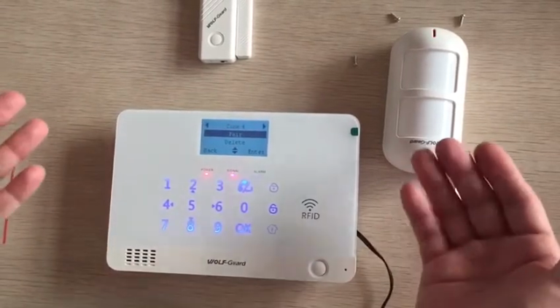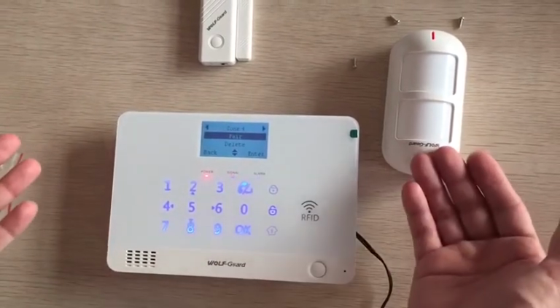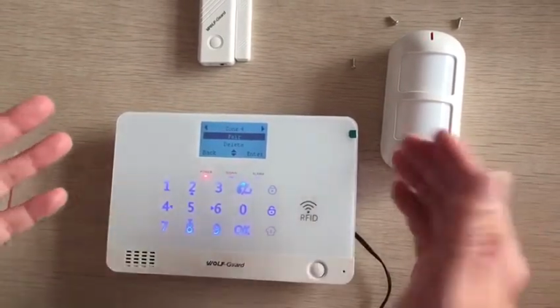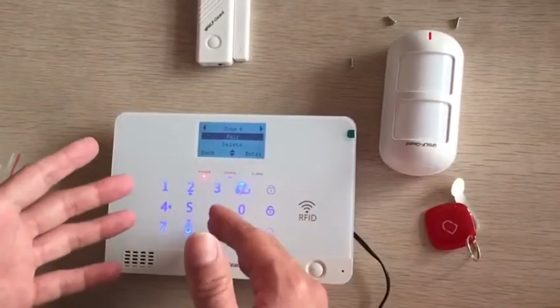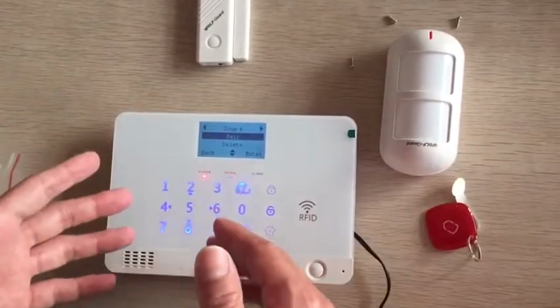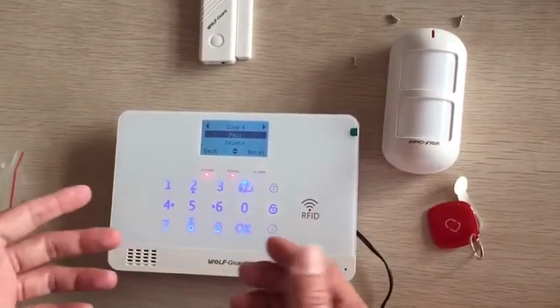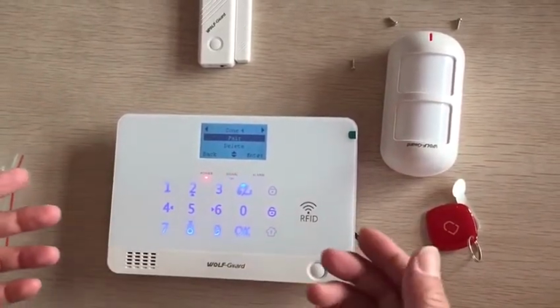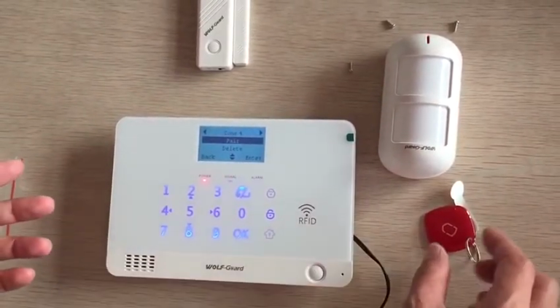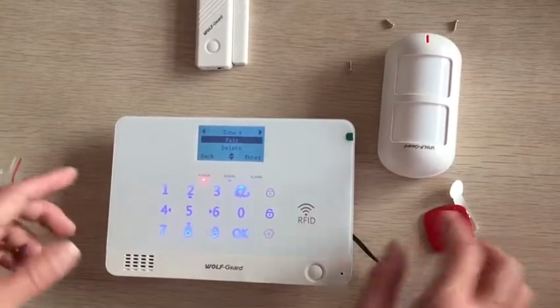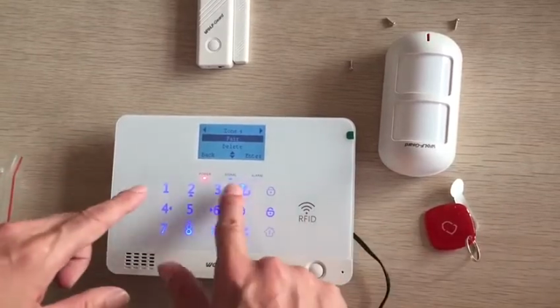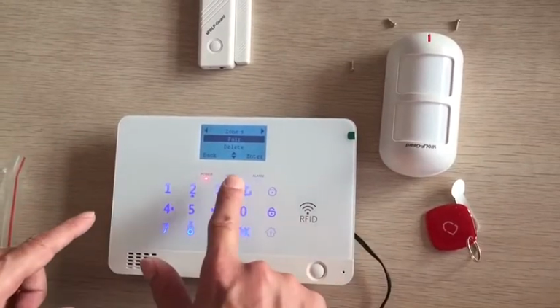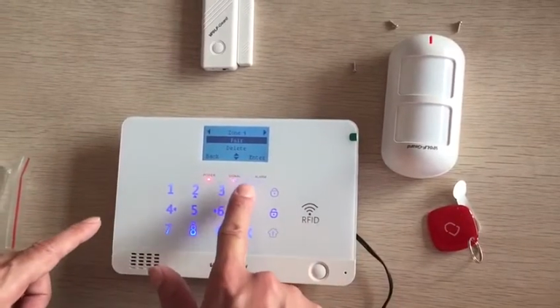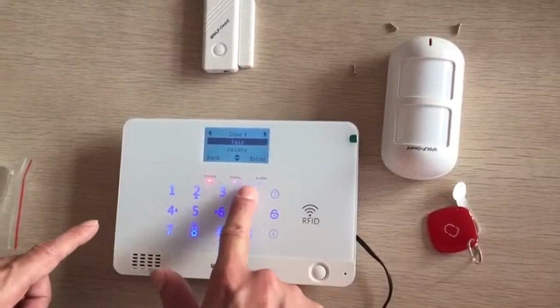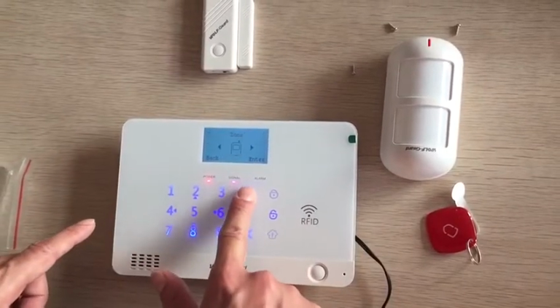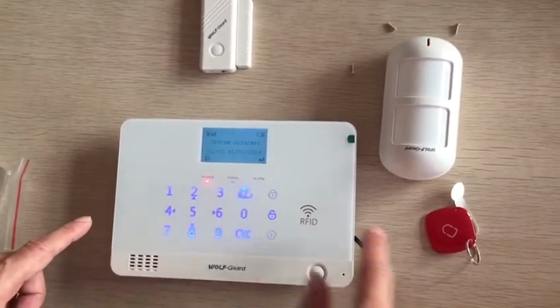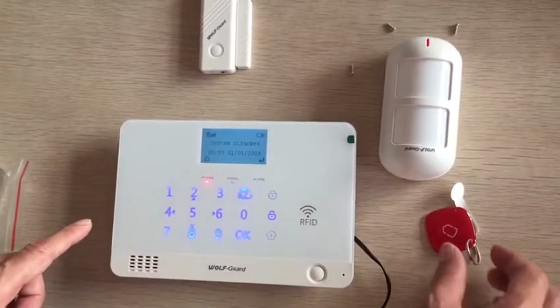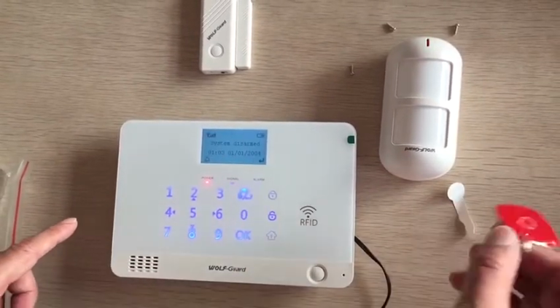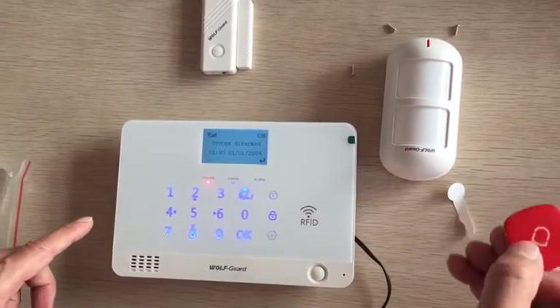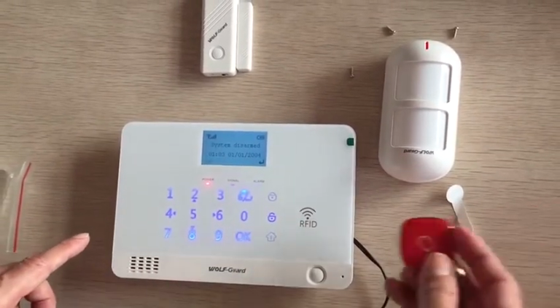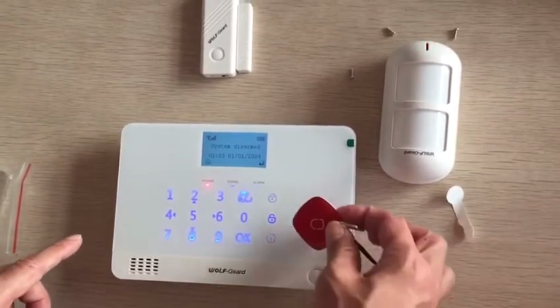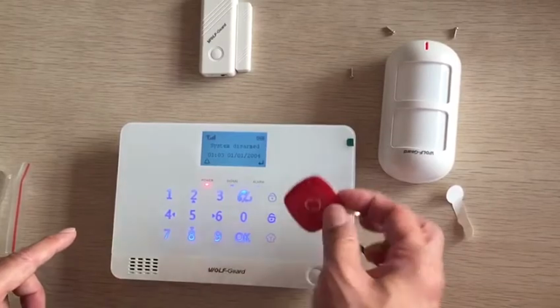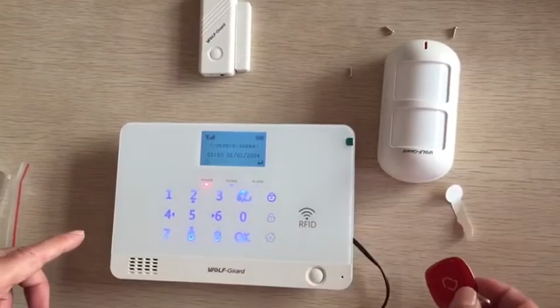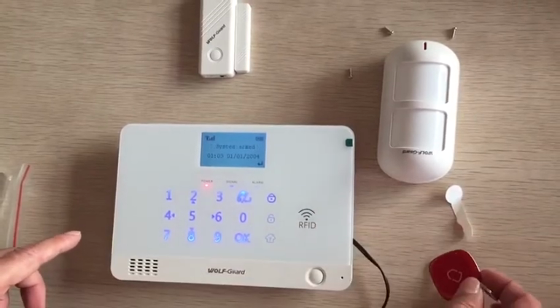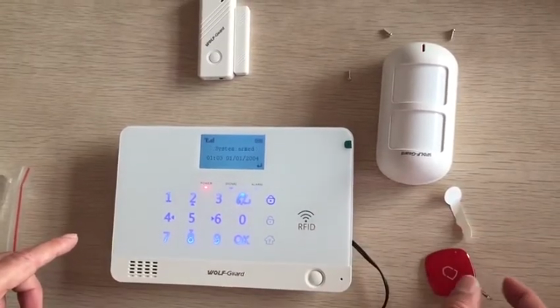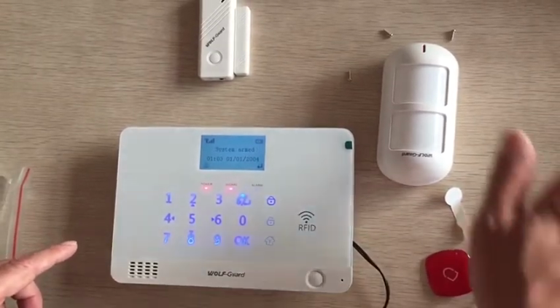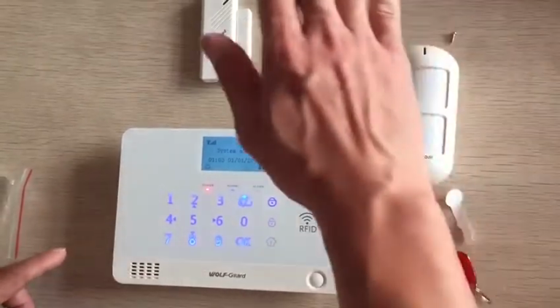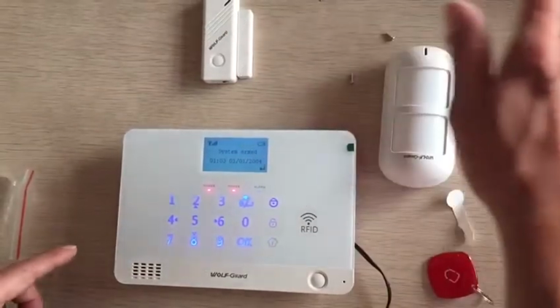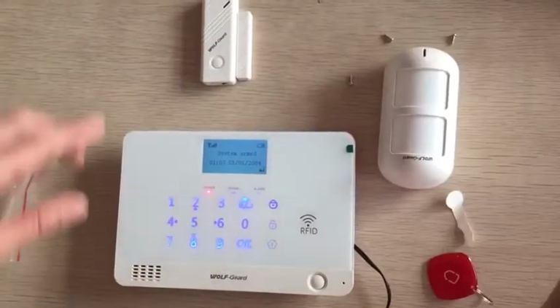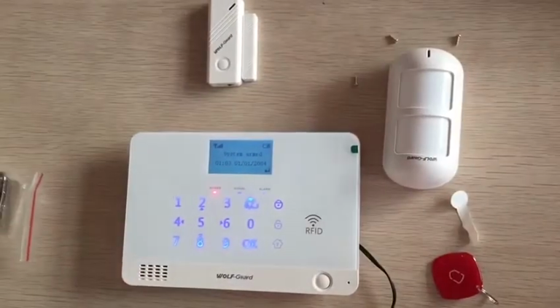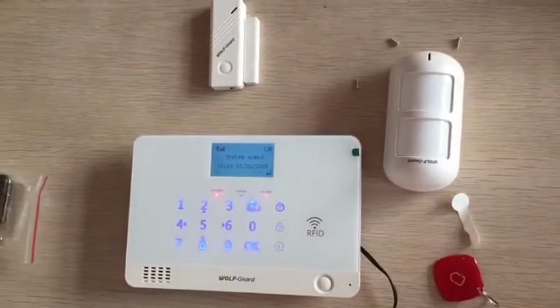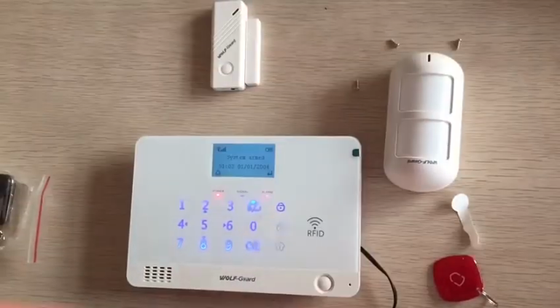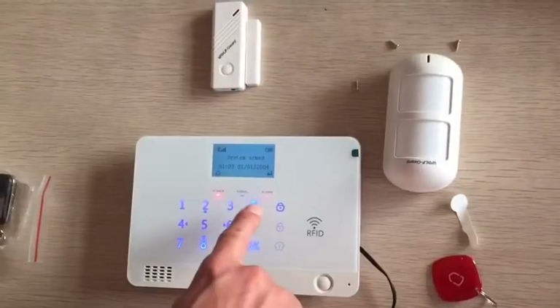We already saved this paired sensor to work with this one. Now we're going to test it — jump to the phone page. You can use this to arm it. Now we trigger.